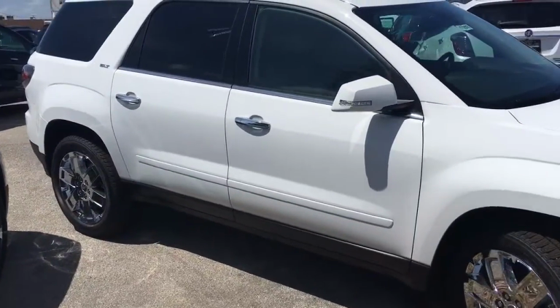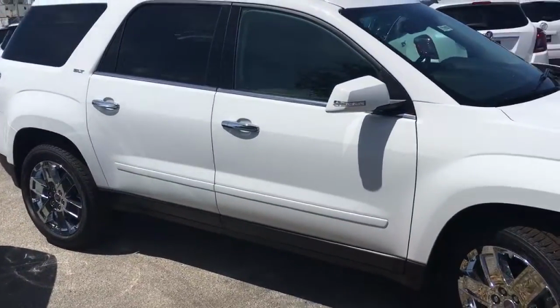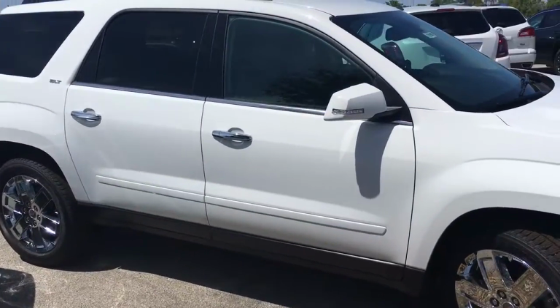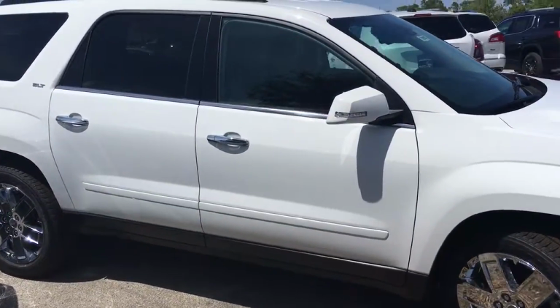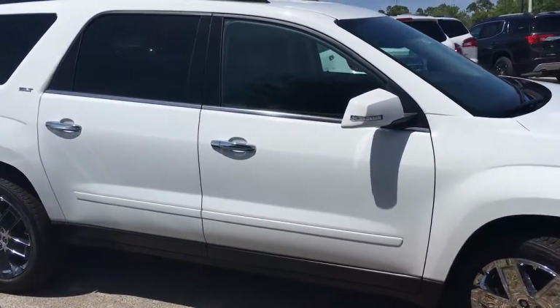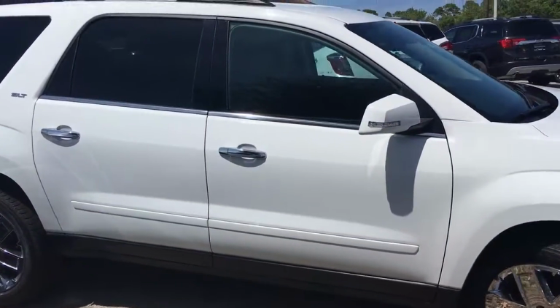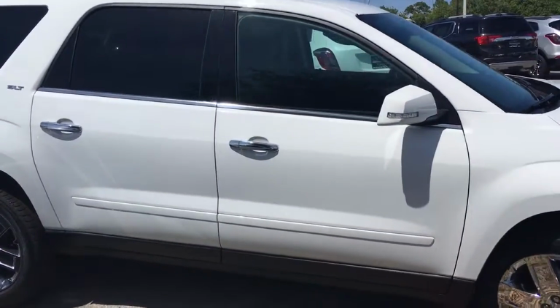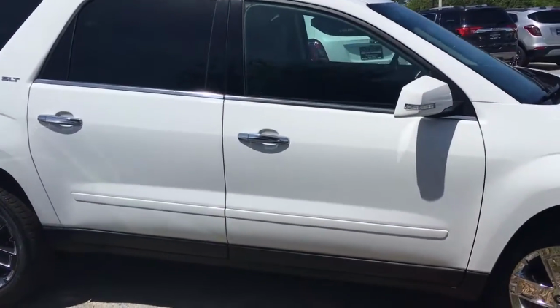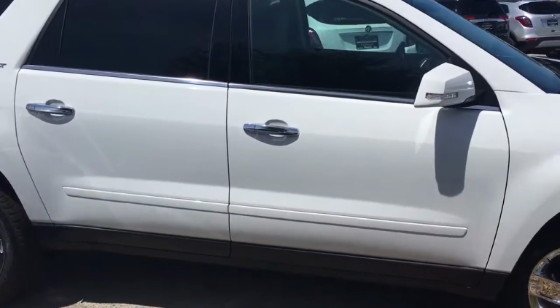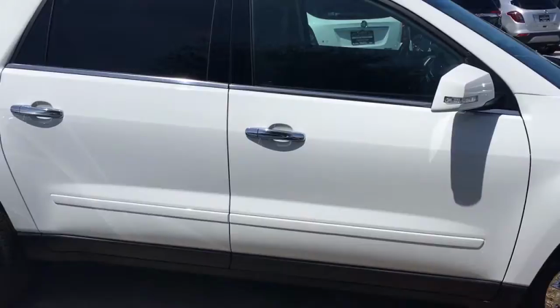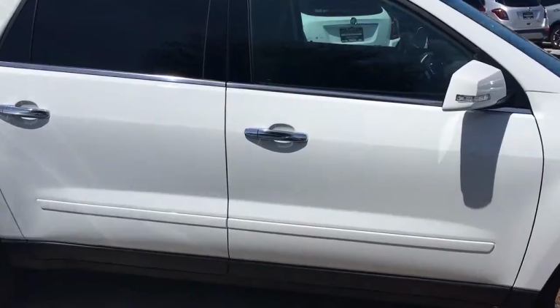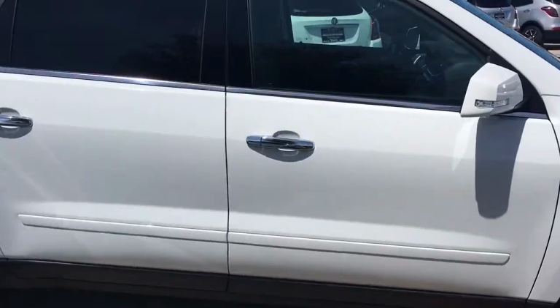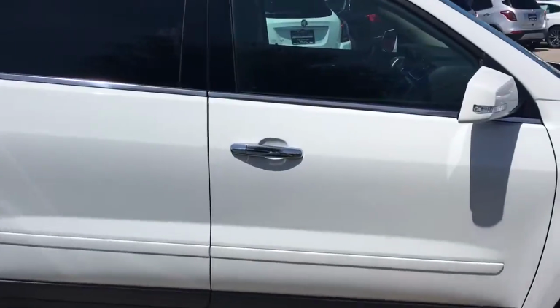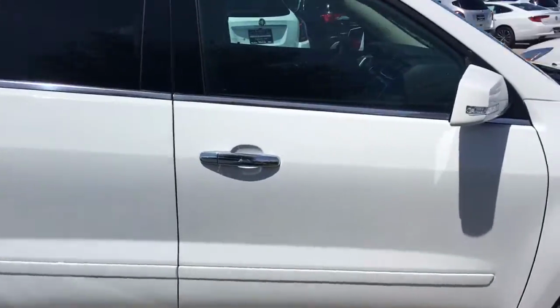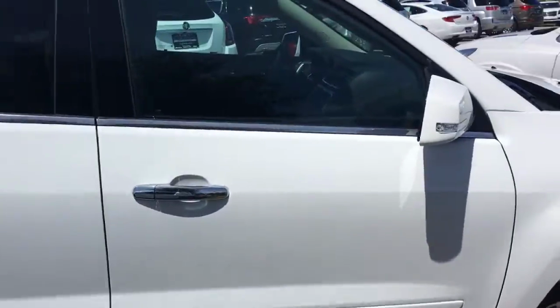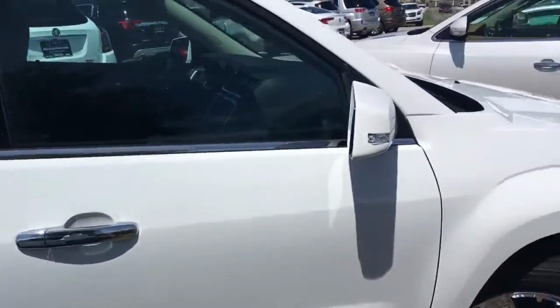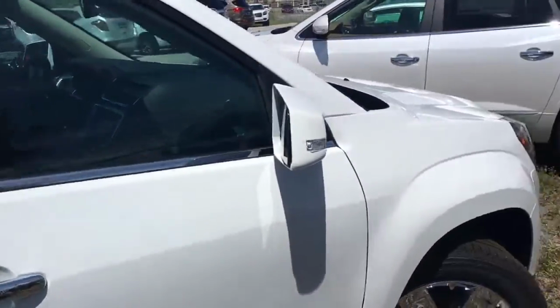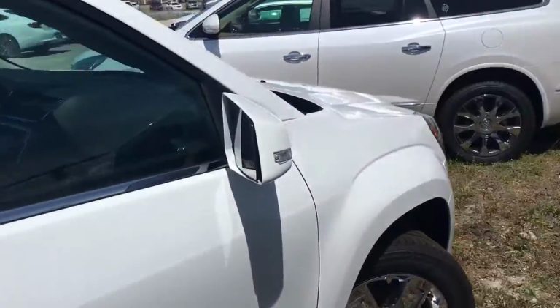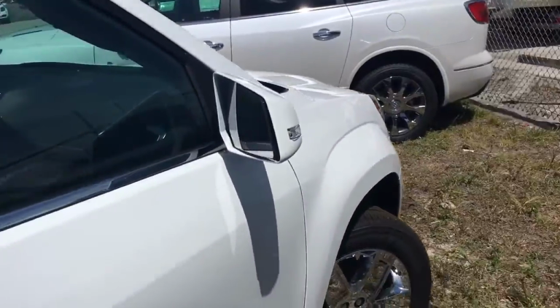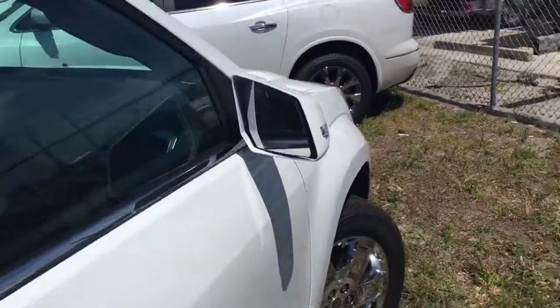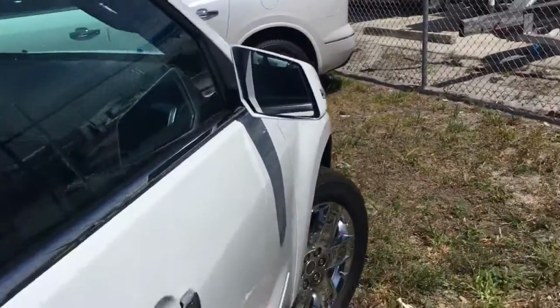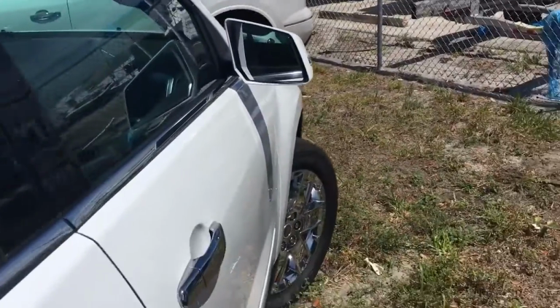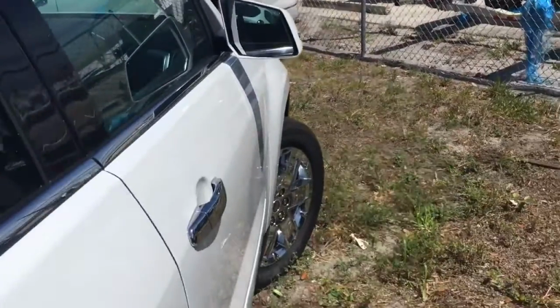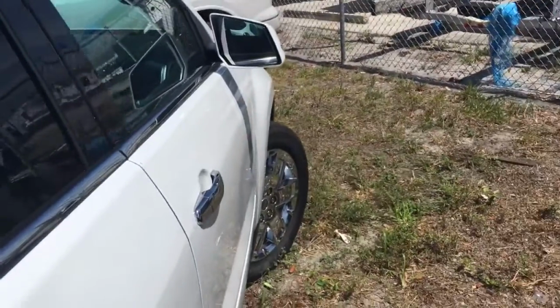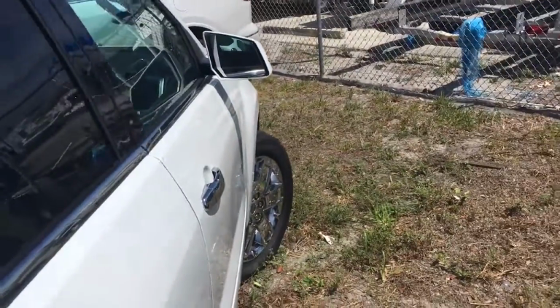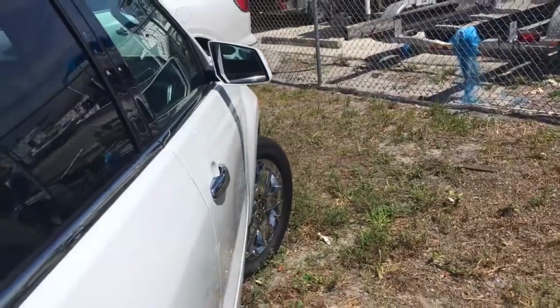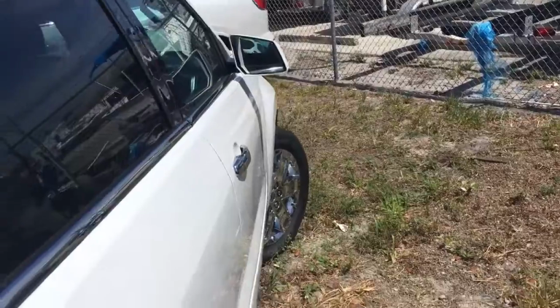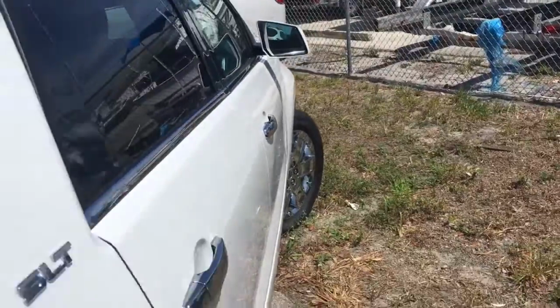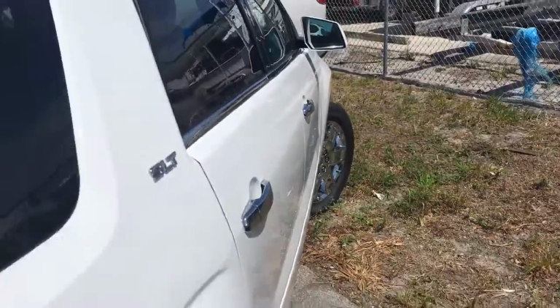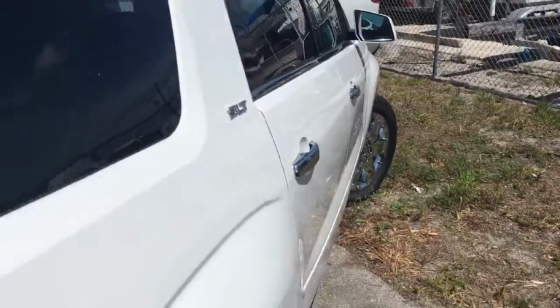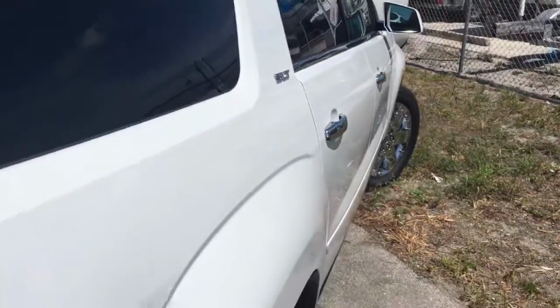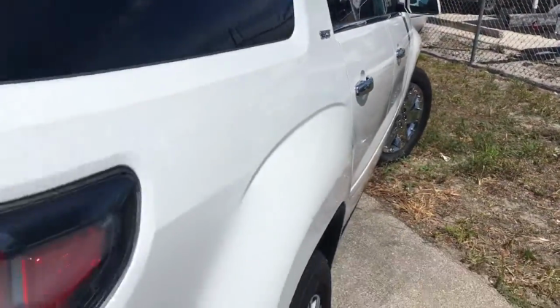This vehicle does come equipped with remote start. Start your vehicle remotely up to 200 feet away with the key fob, or anywhere you have cell phone service with the free Remote Link app.